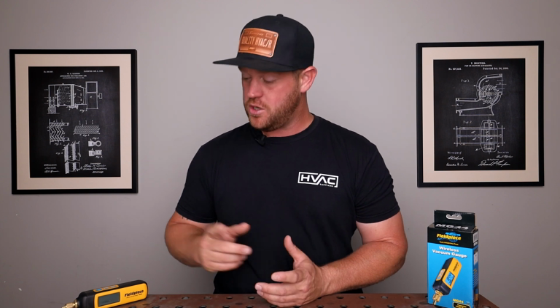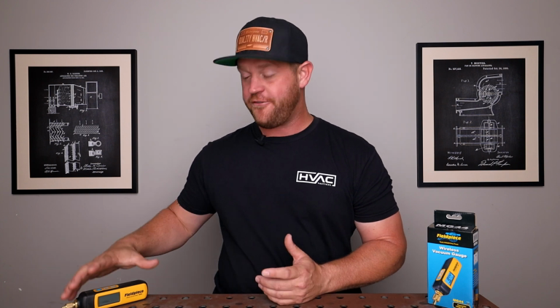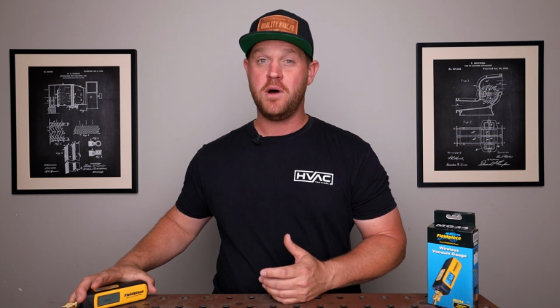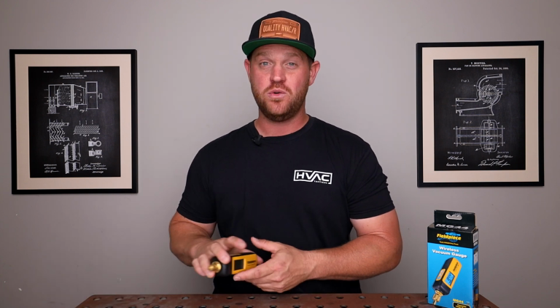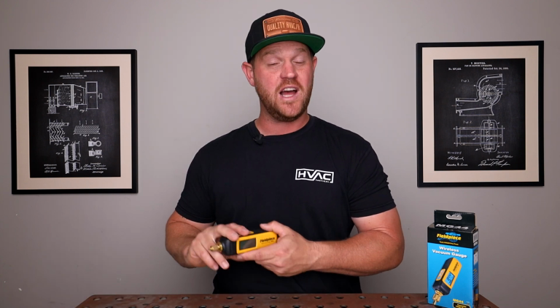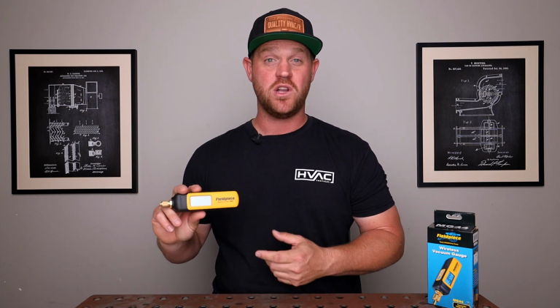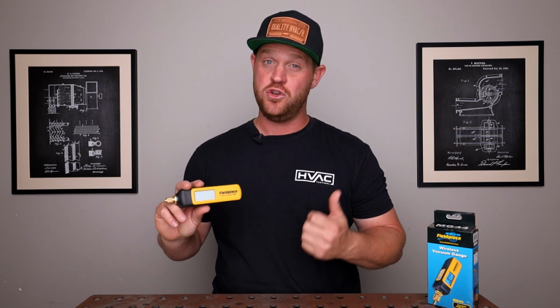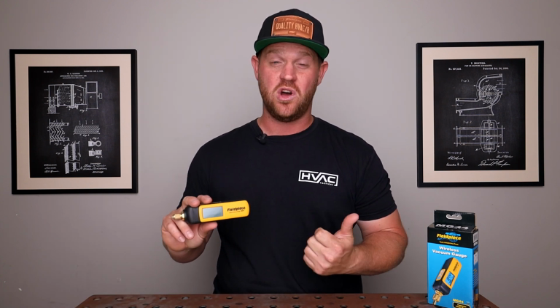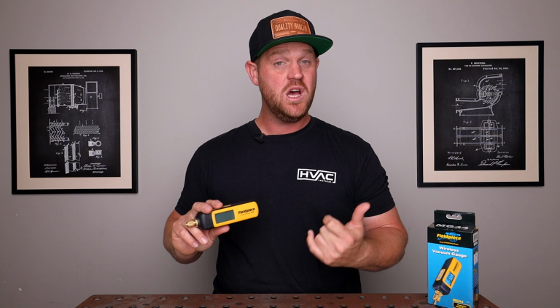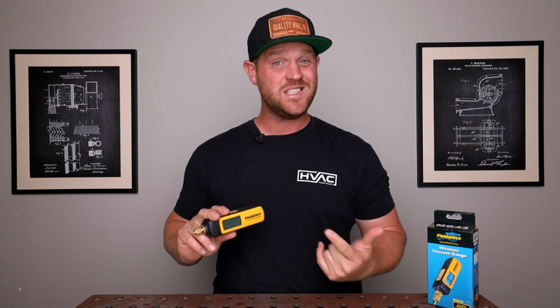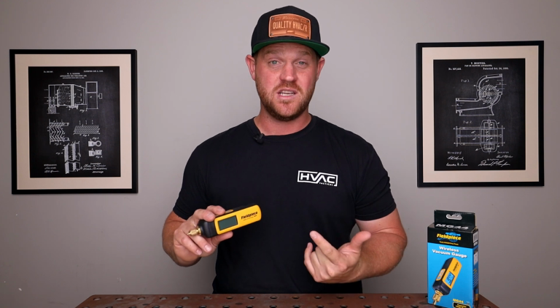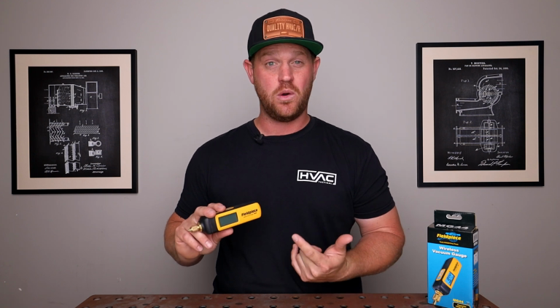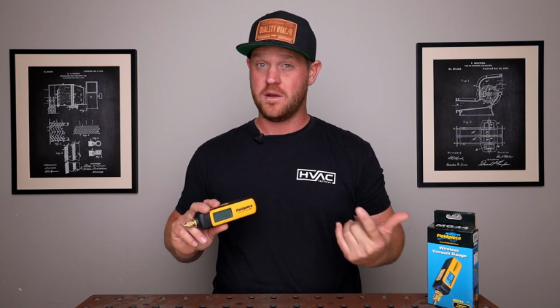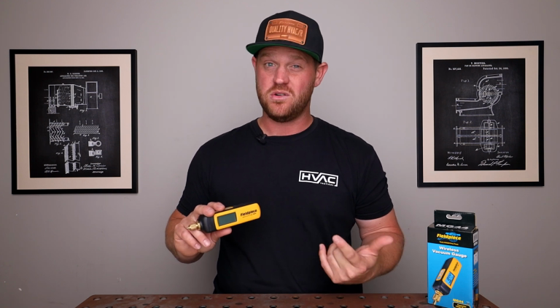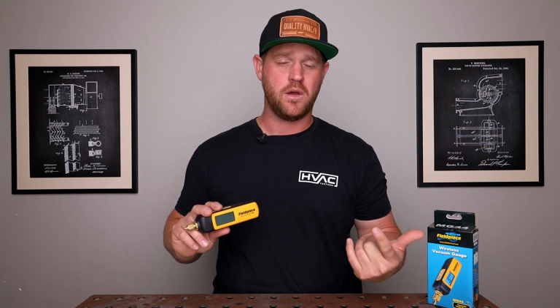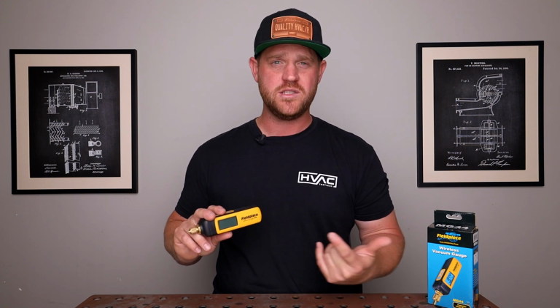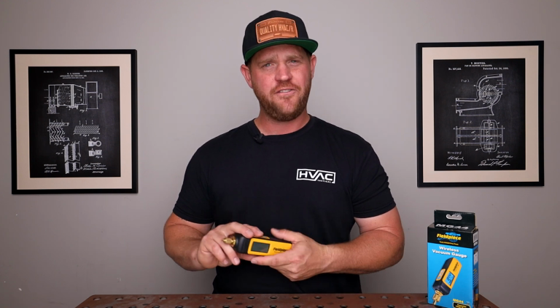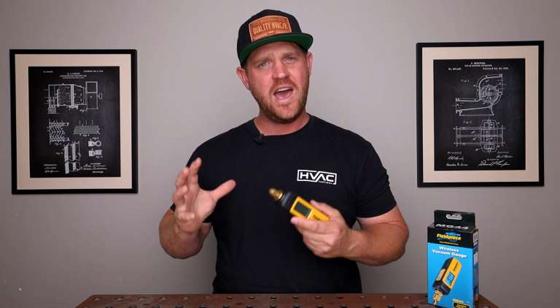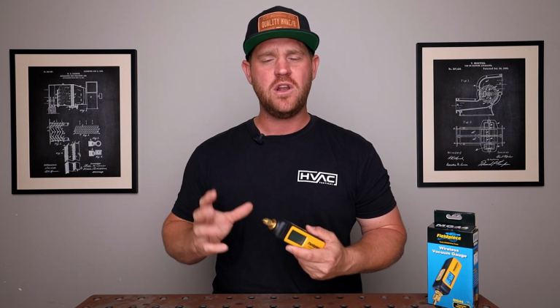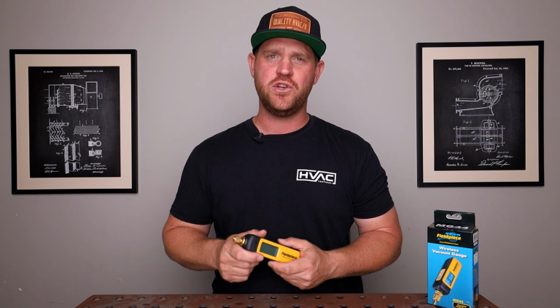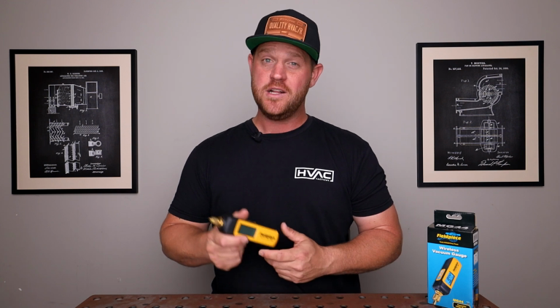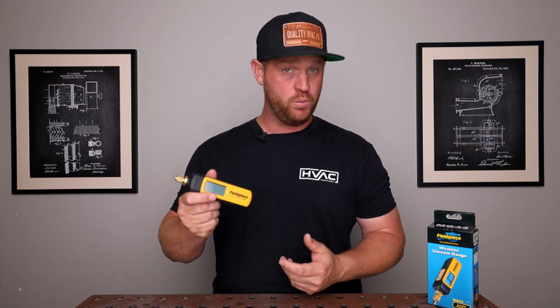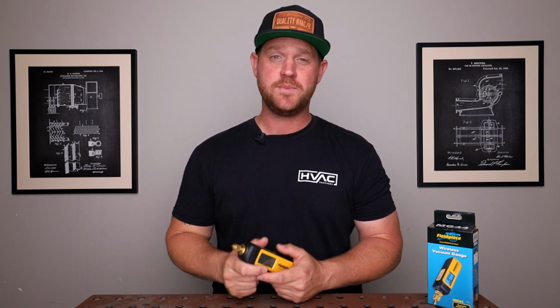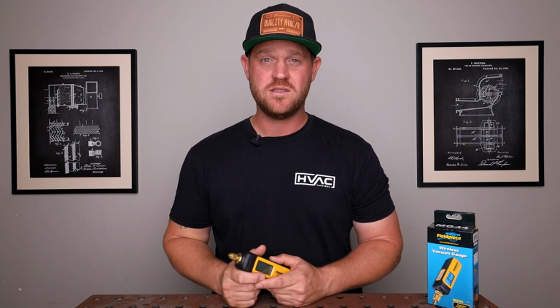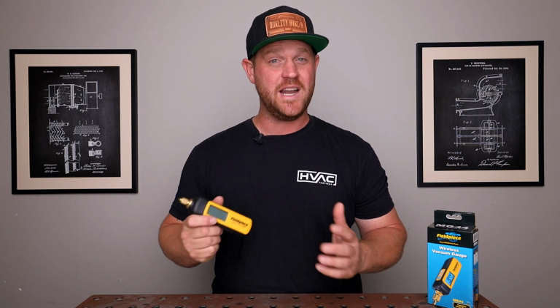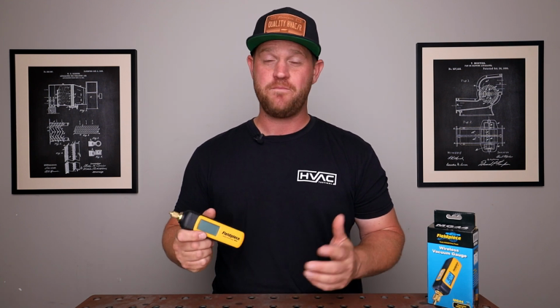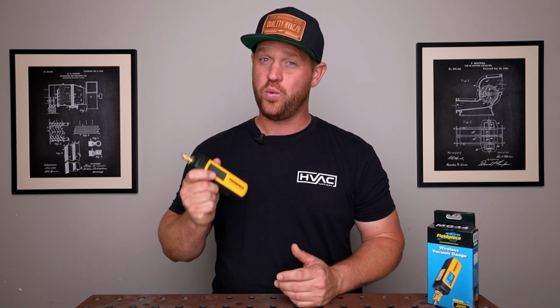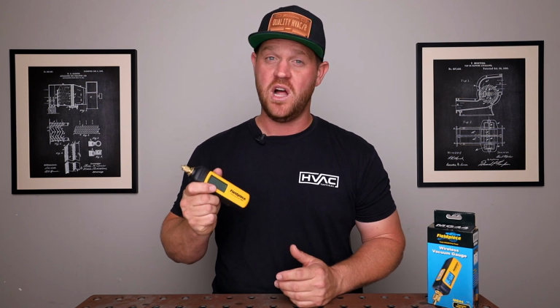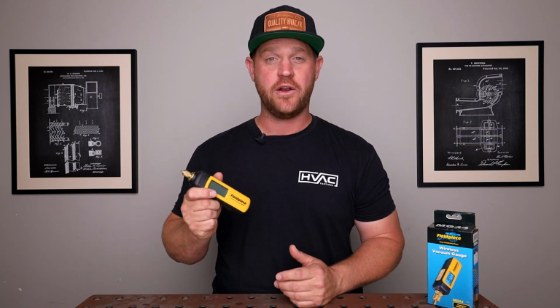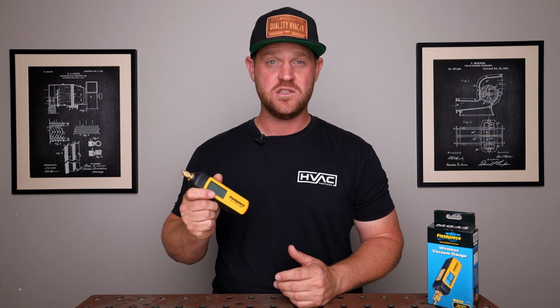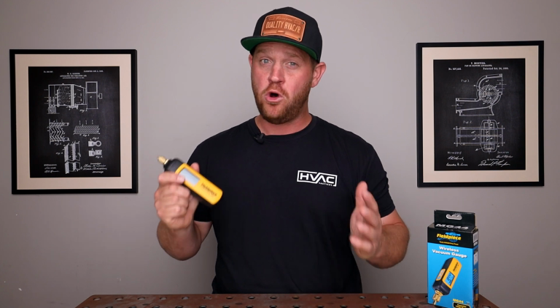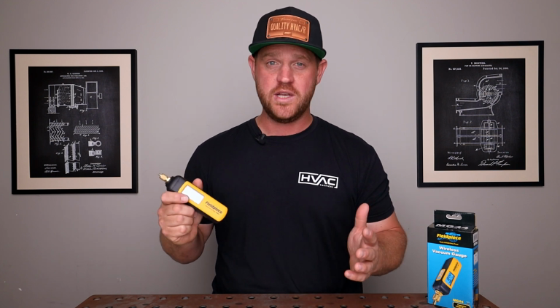I've had it for about a month or two. I've got to use it on new installs and existing systems where I replace a compressor or some other components. So I feel like I've had a good opportunity to run it through its paces, and I got to say I really love this micron gauge for multiple reasons.